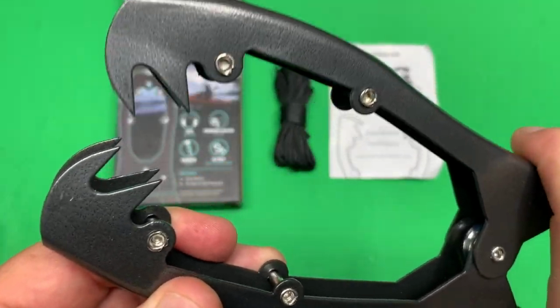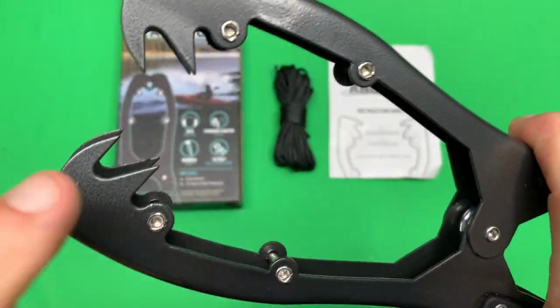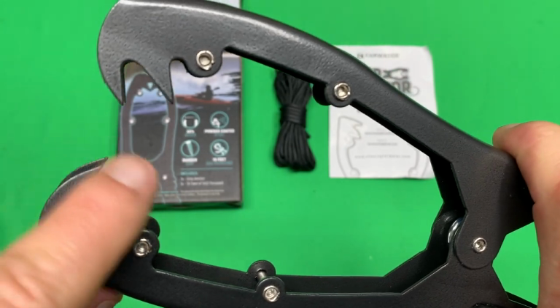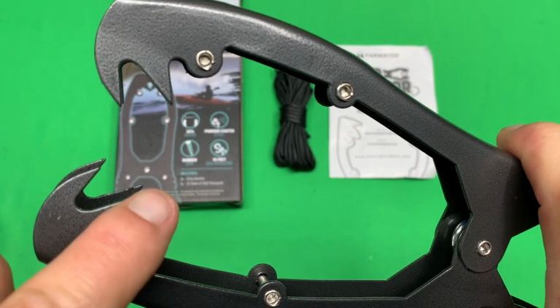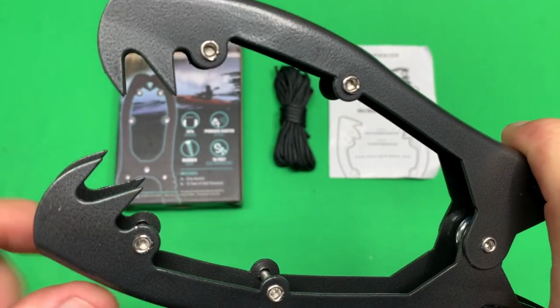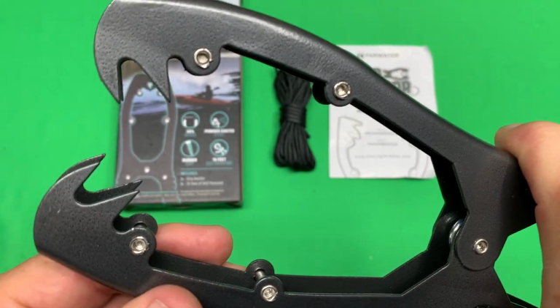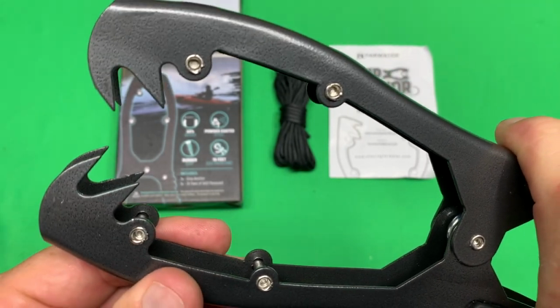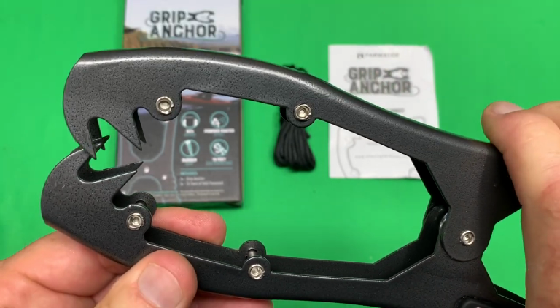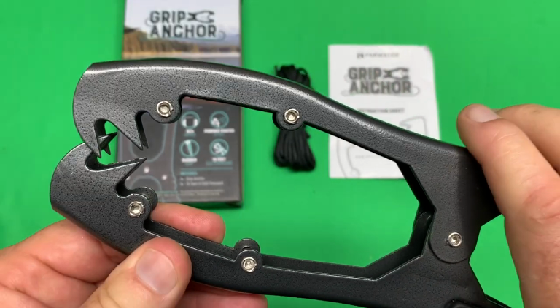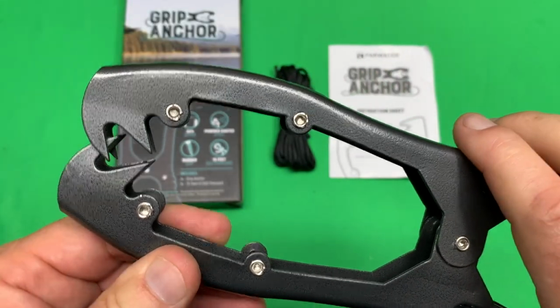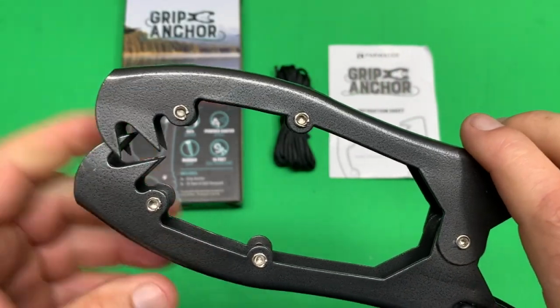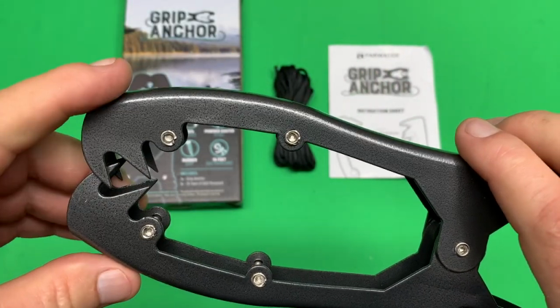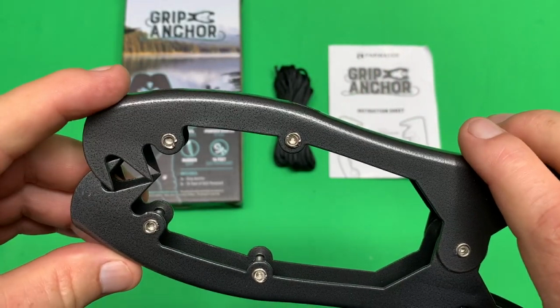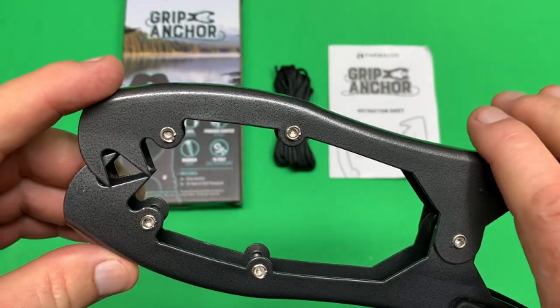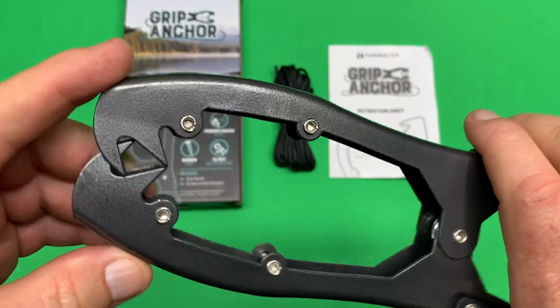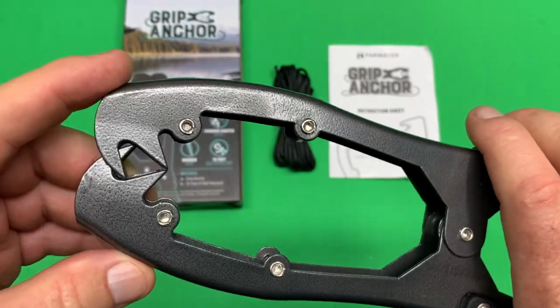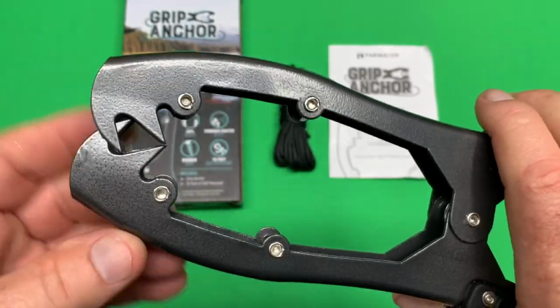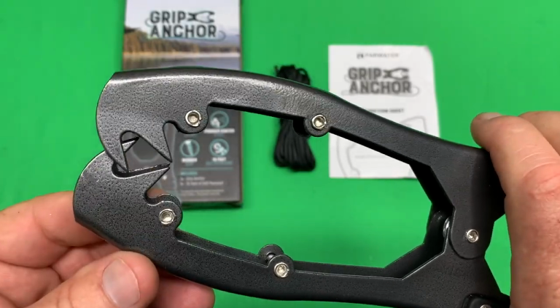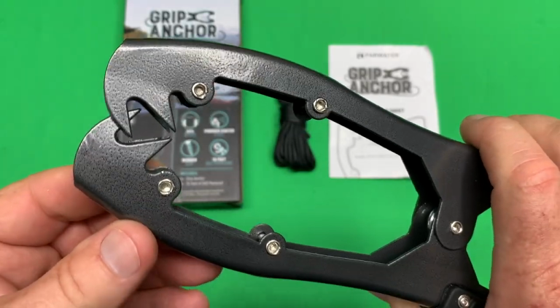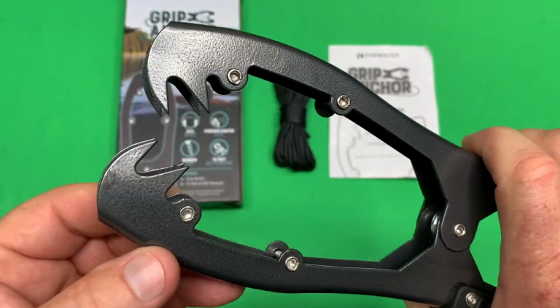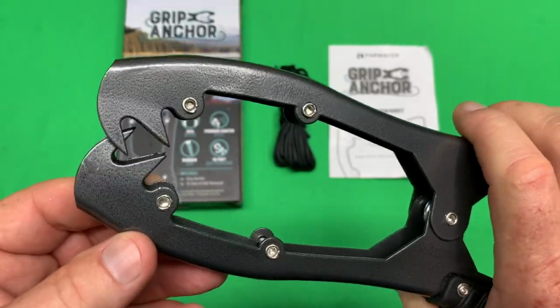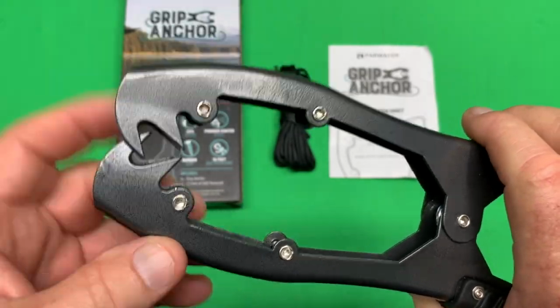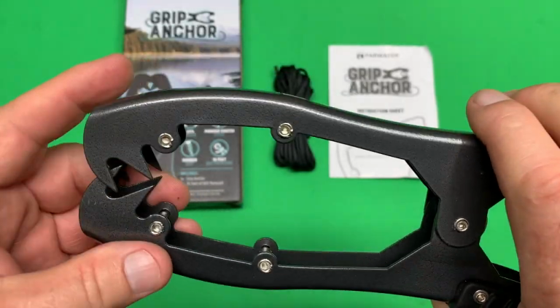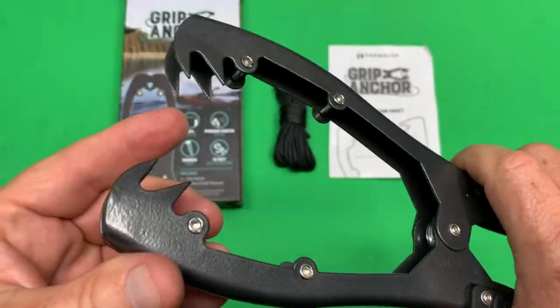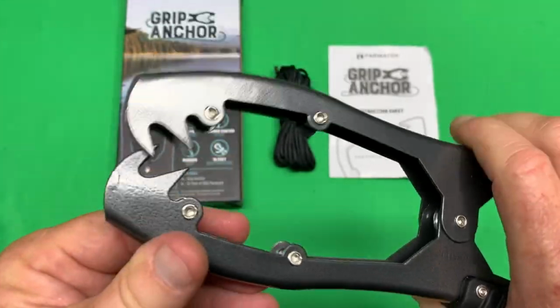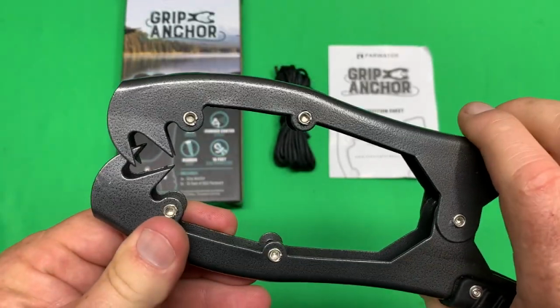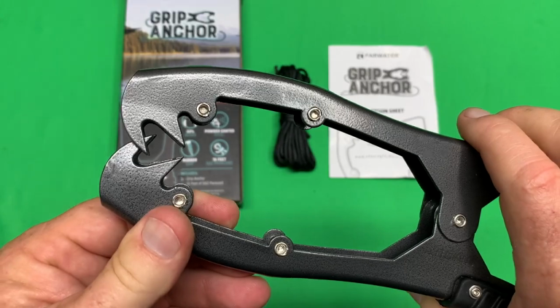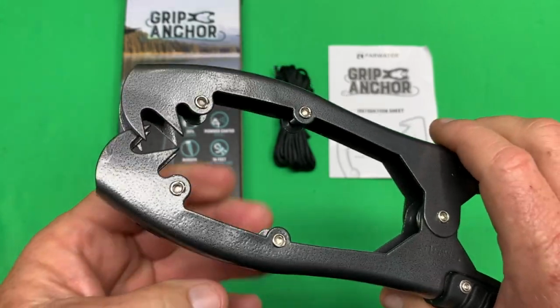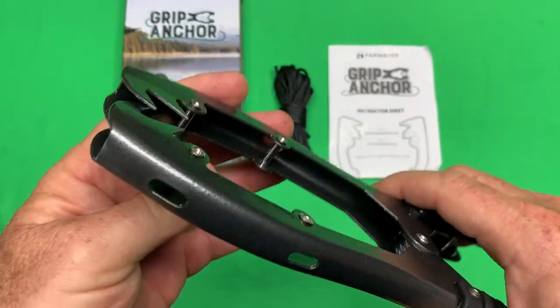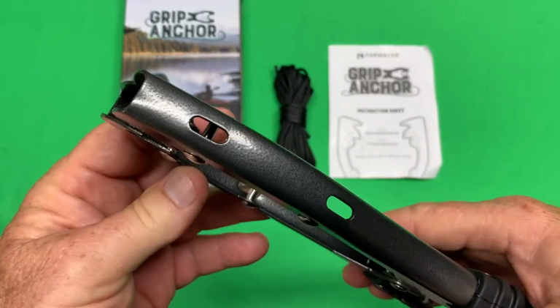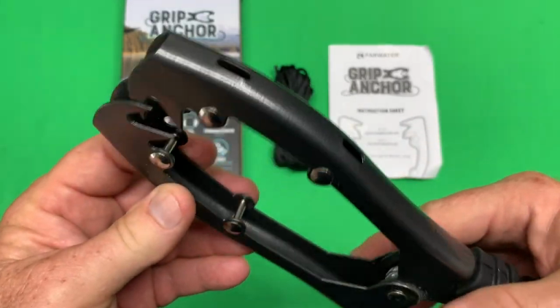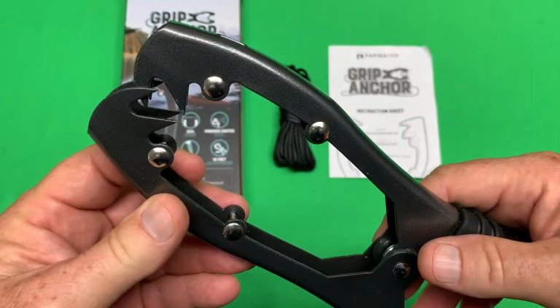You get these claws here, which are going to clamp onto say a post, some weeds, a branch — something like that. That's what's going to do the gripping into whatever you clamp it to.